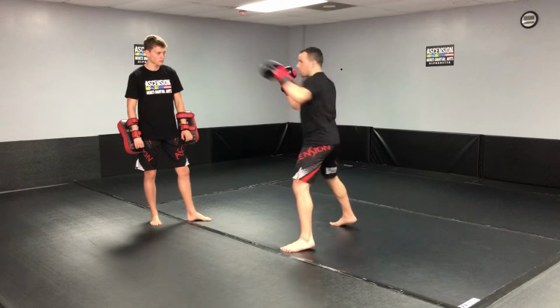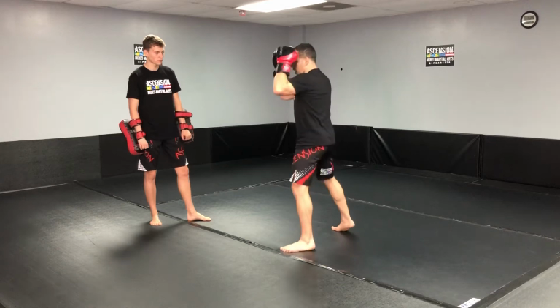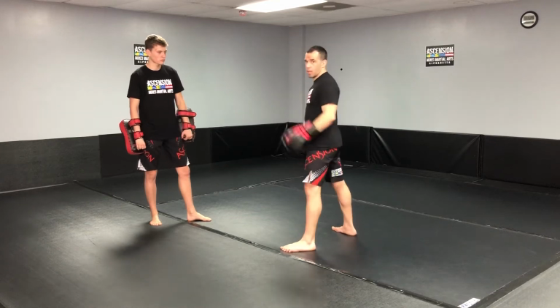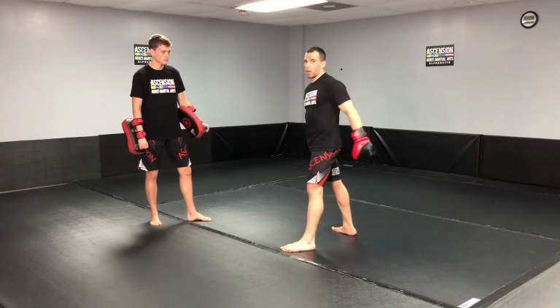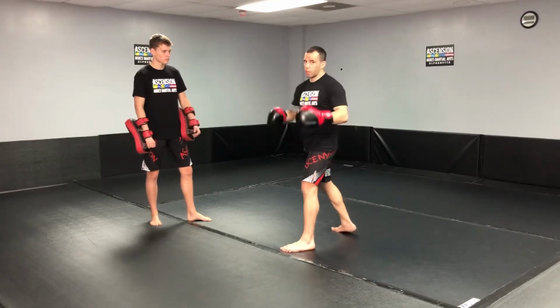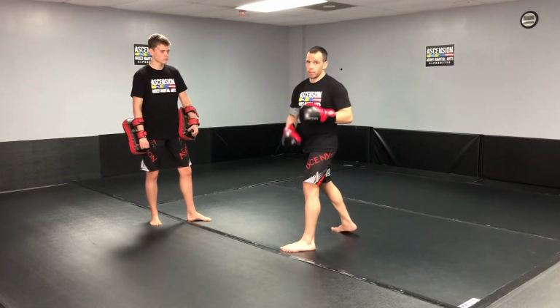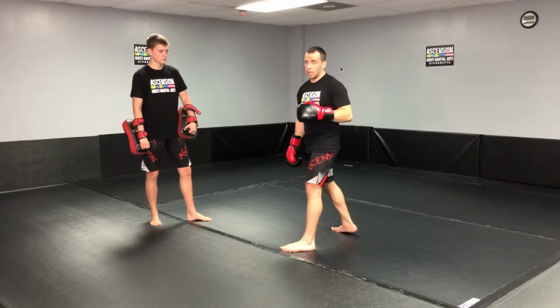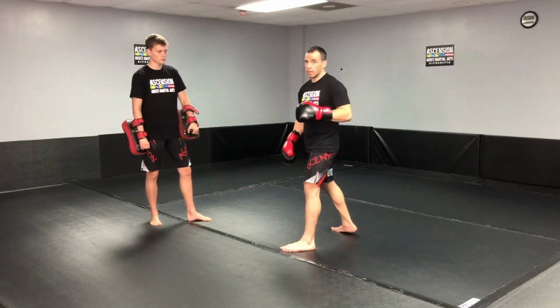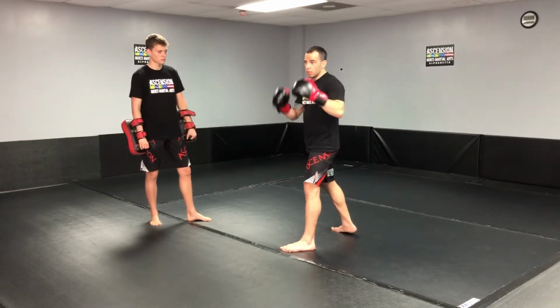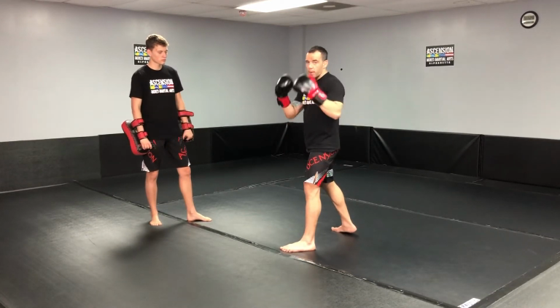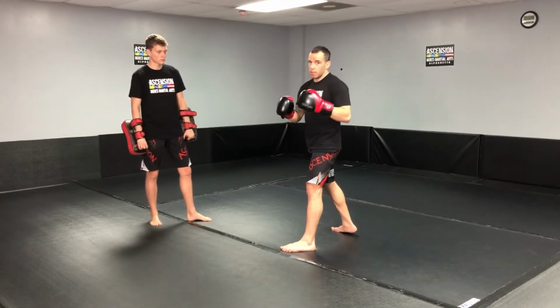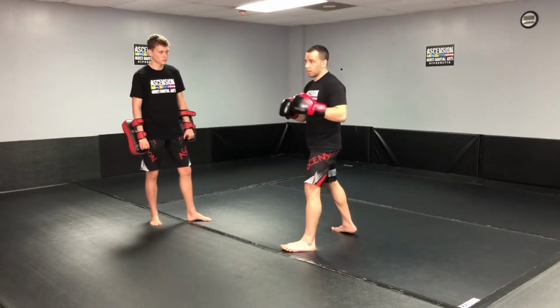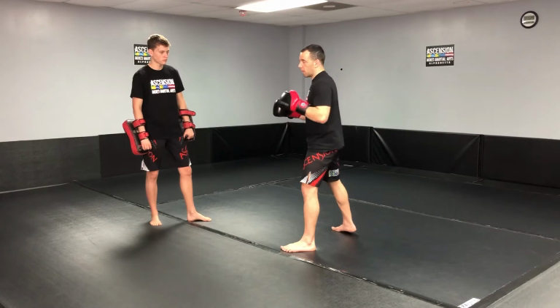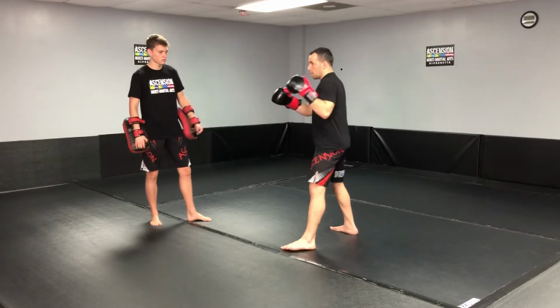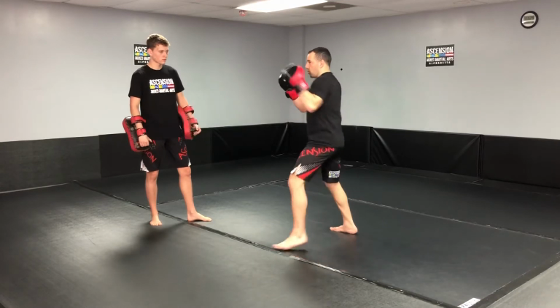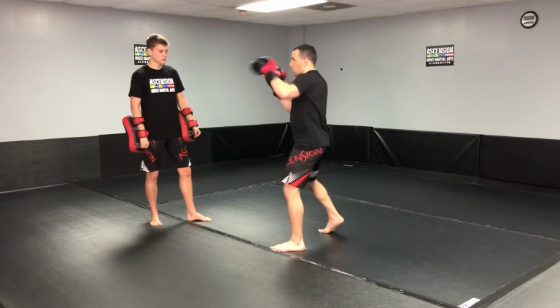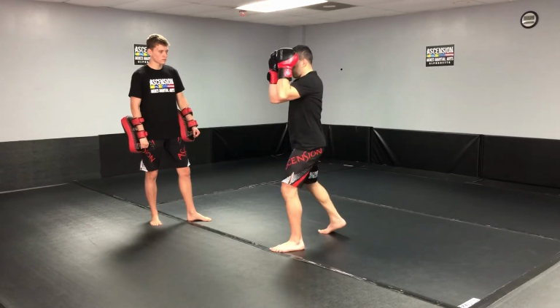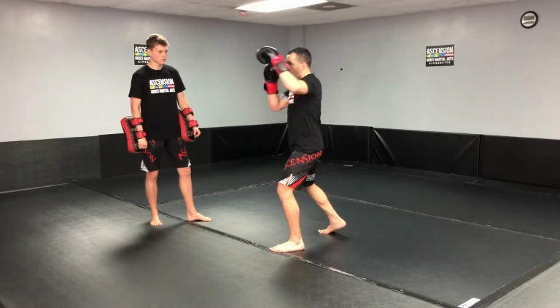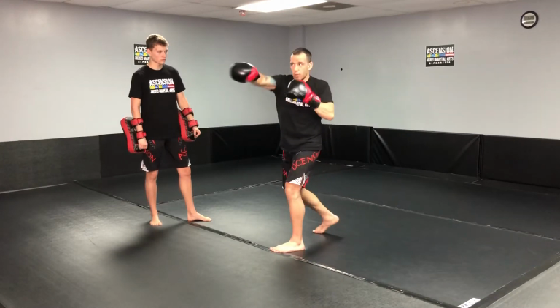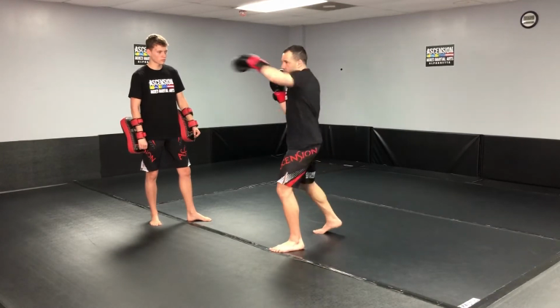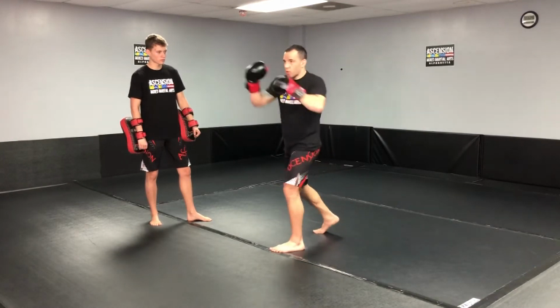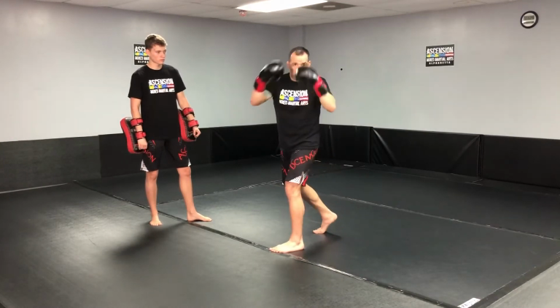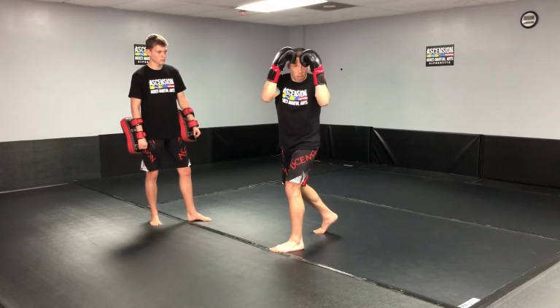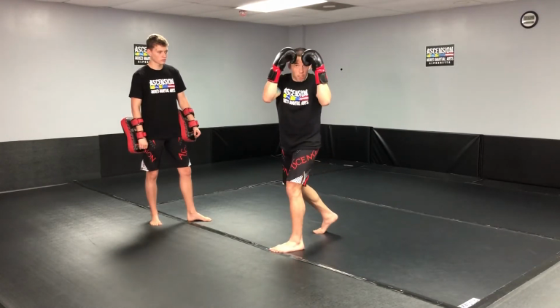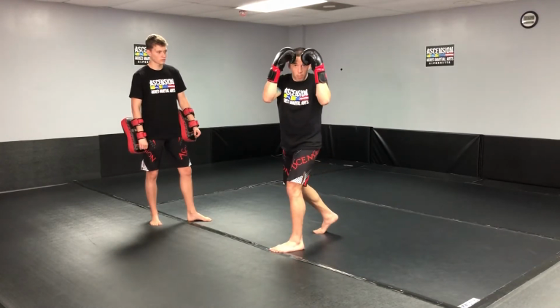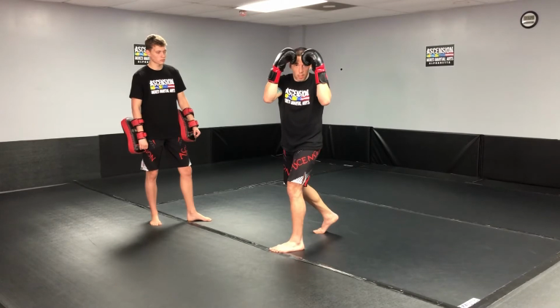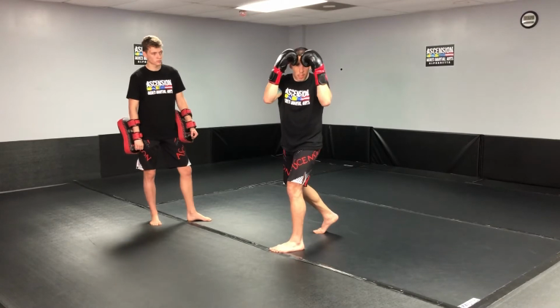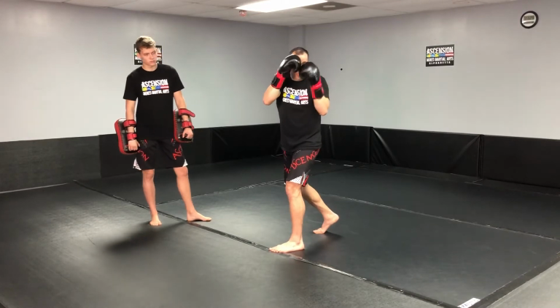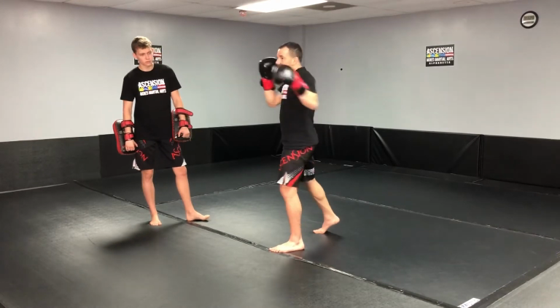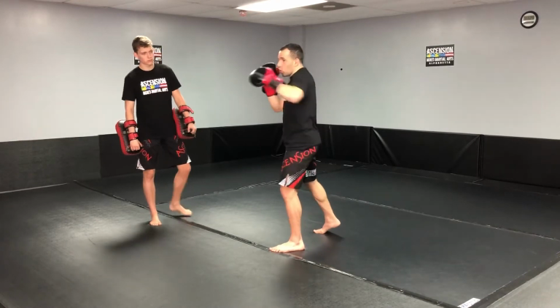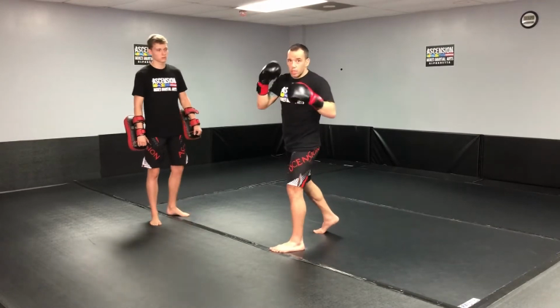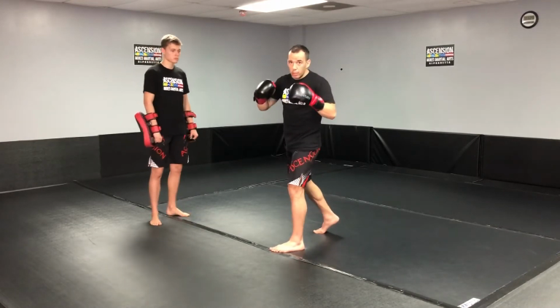Throw a jab, your hands are up, you're getting ready to be hit. You expect to be hit at least, right? So when you throw the jab, you're gonna block, you come back with a cross, hook, cross, and then you block again. Bring your hands up again, and you're gonna do two hooks and a low kick.